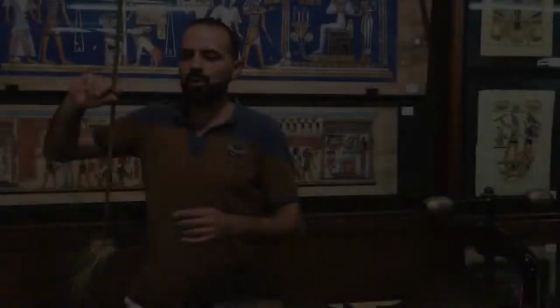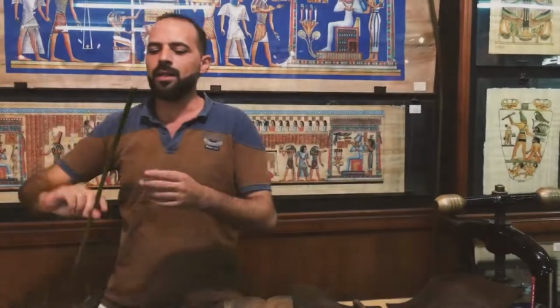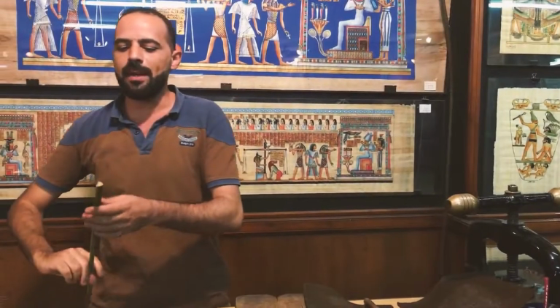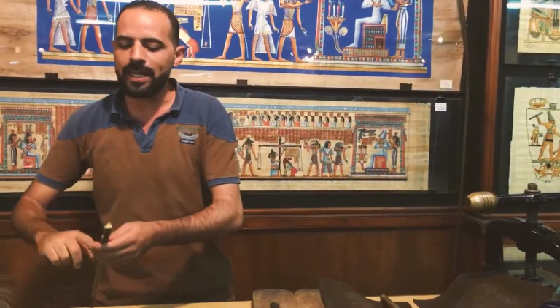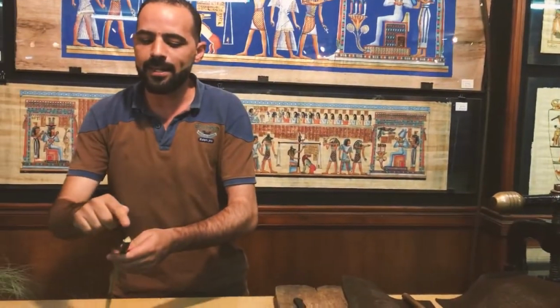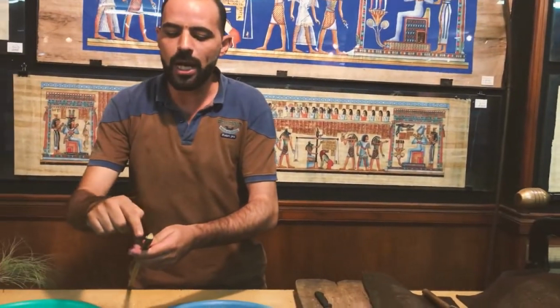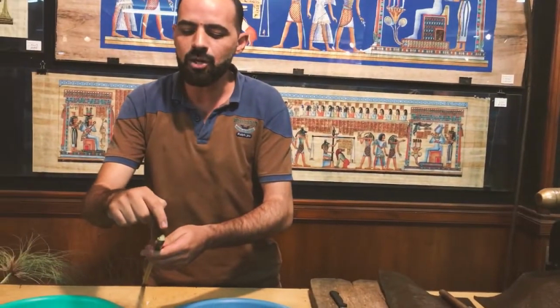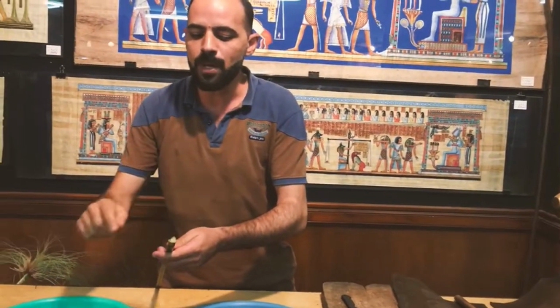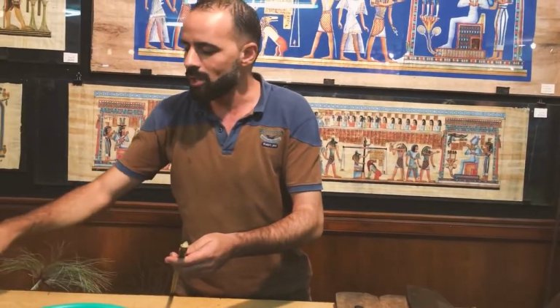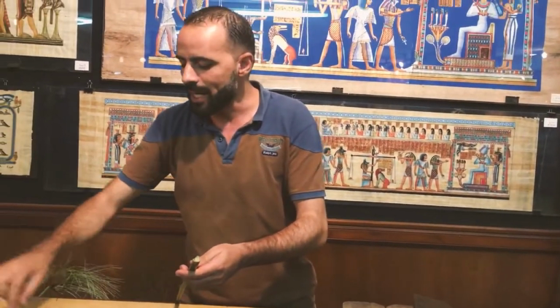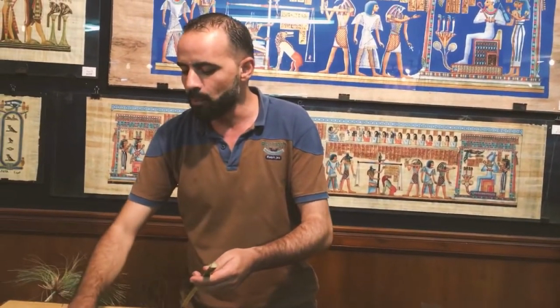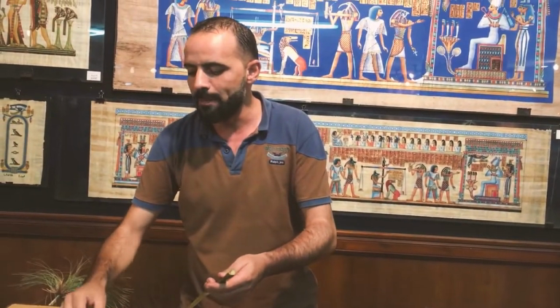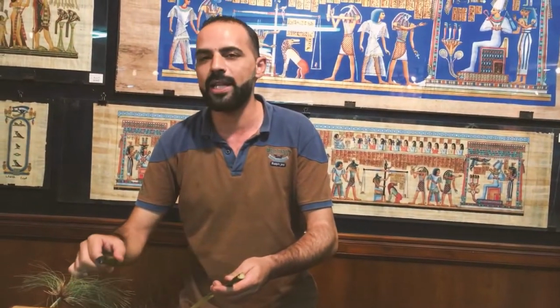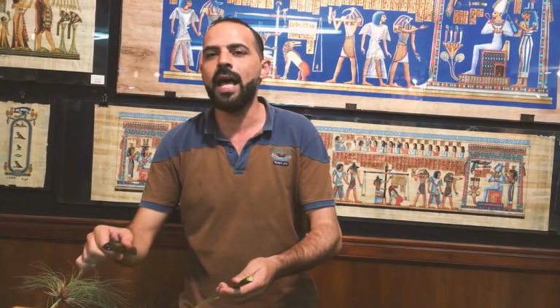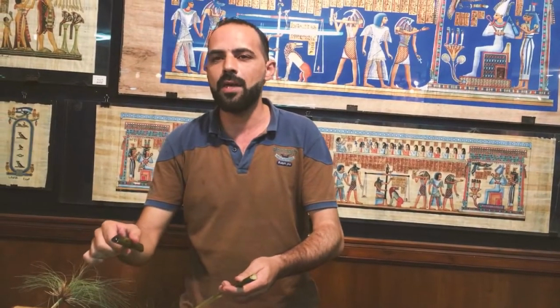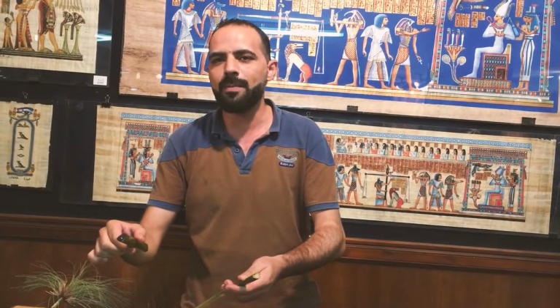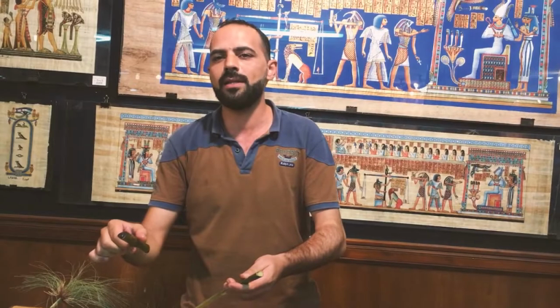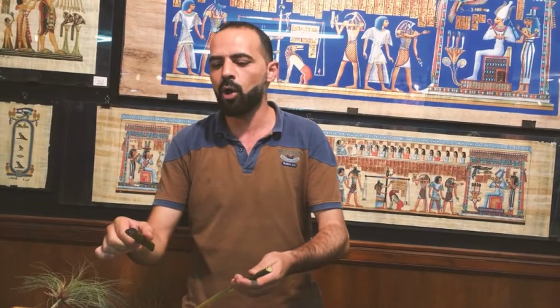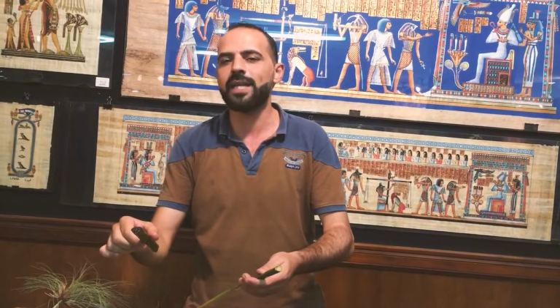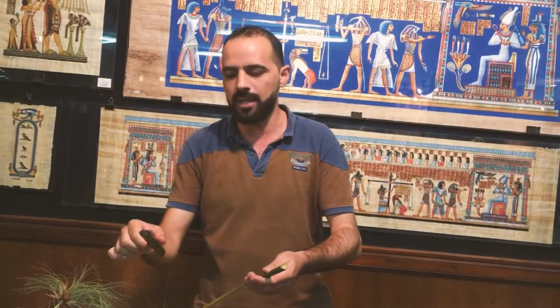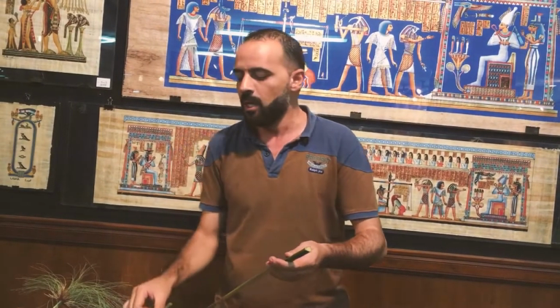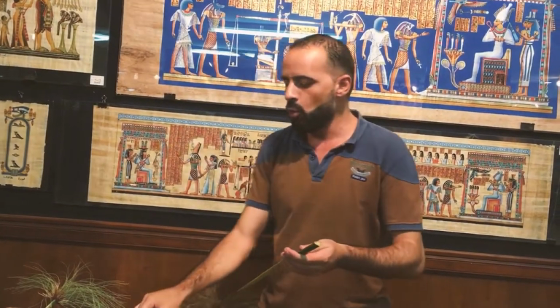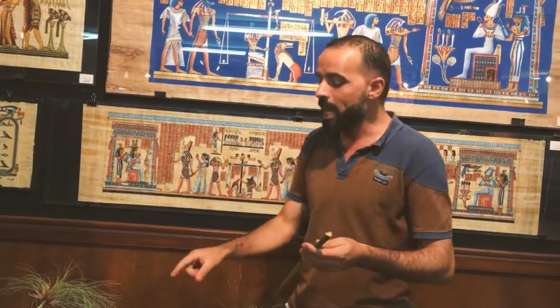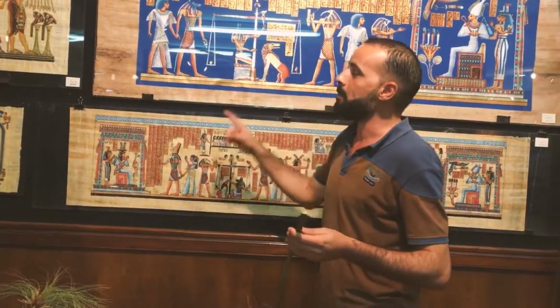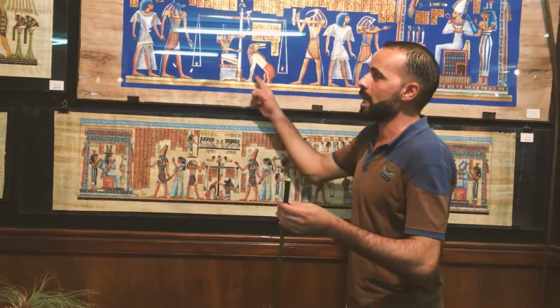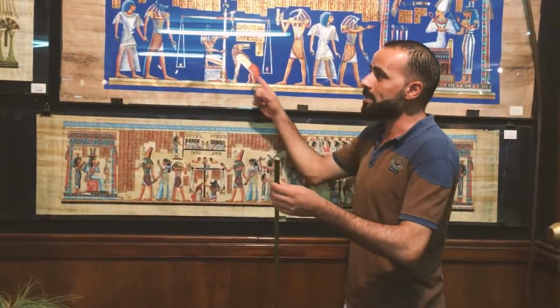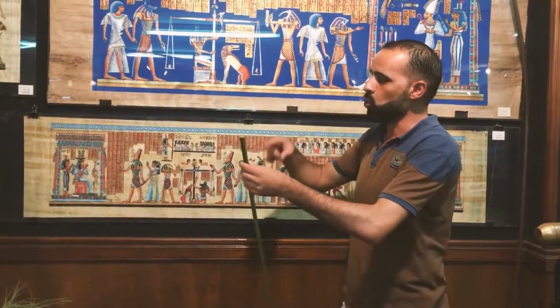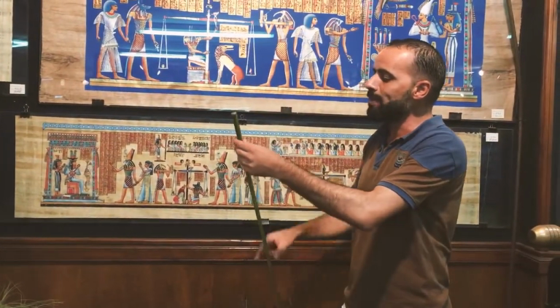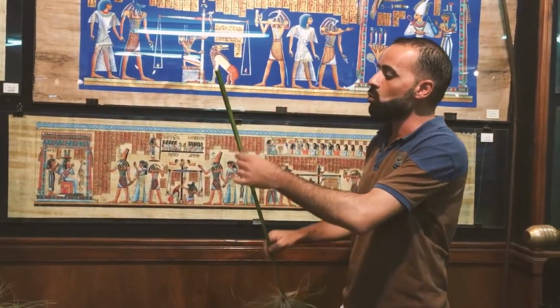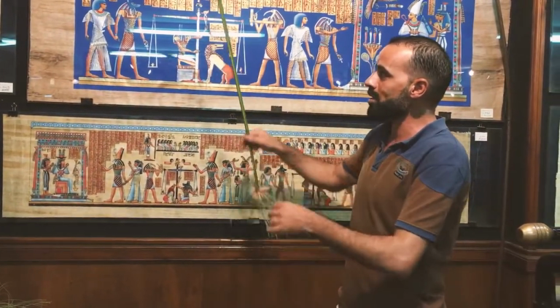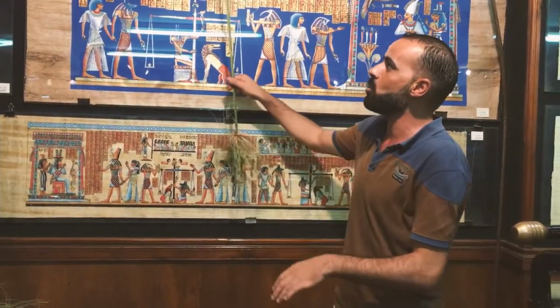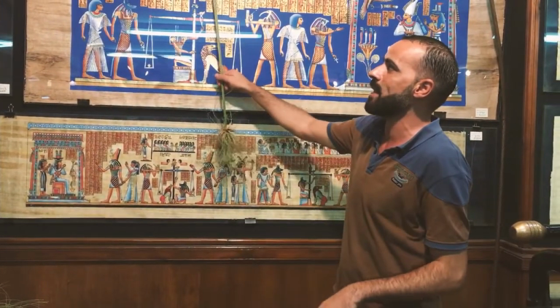For this reason, the stem has a triangle shape — it looks like a small pyramid, and the pyramid is a symbol of eternity. To make a paper like this out of that plant, we just use the stem.